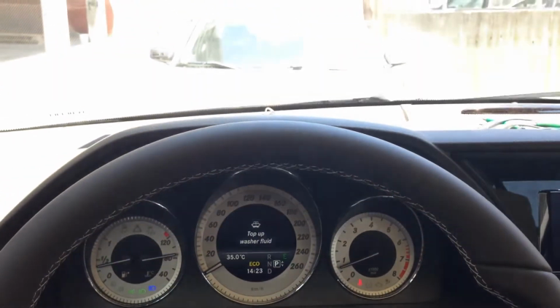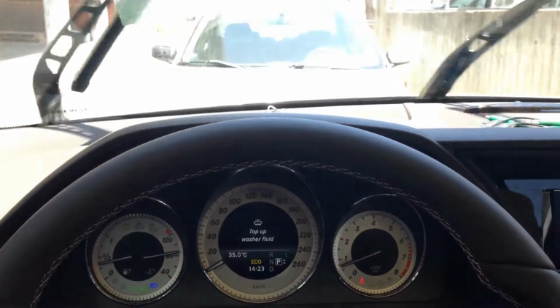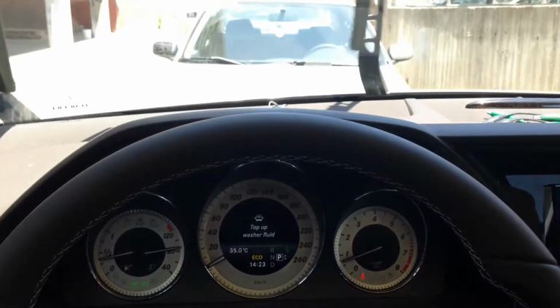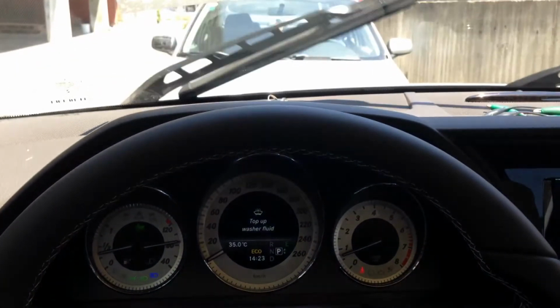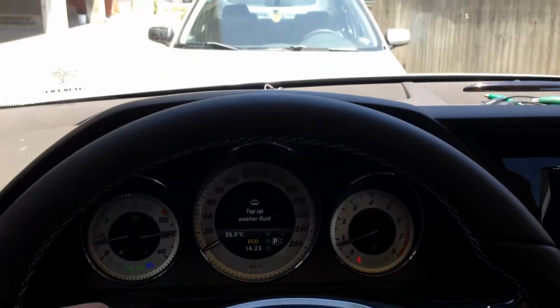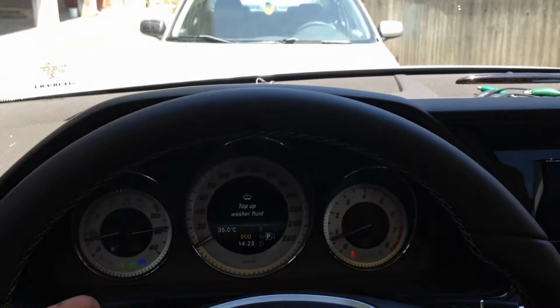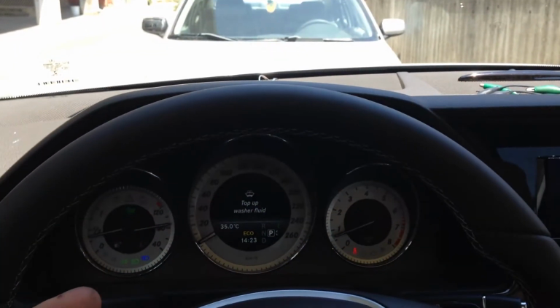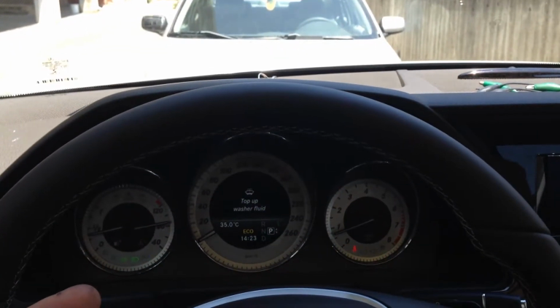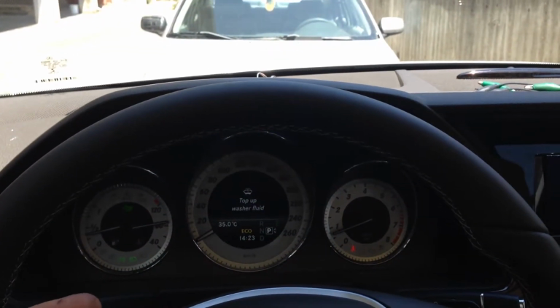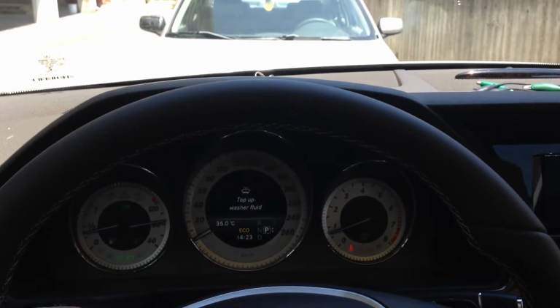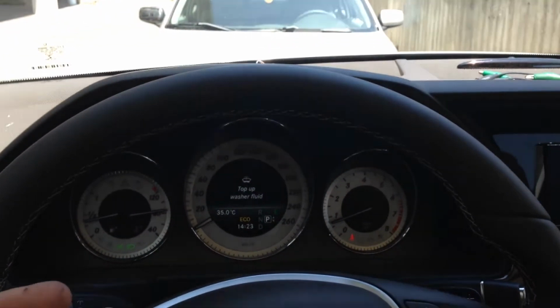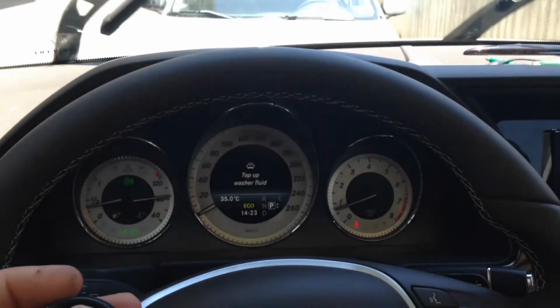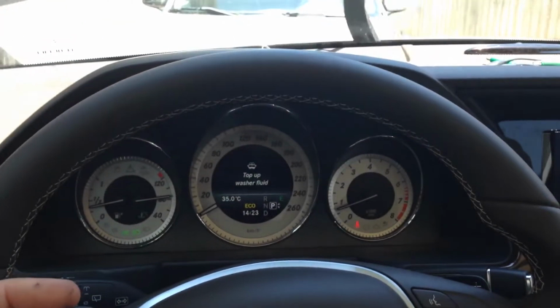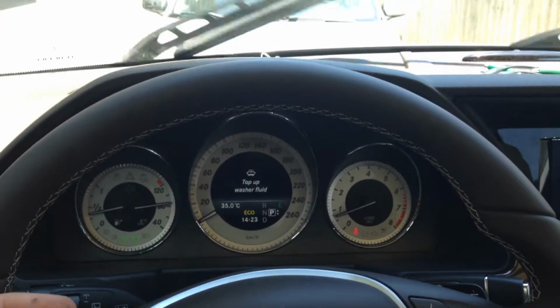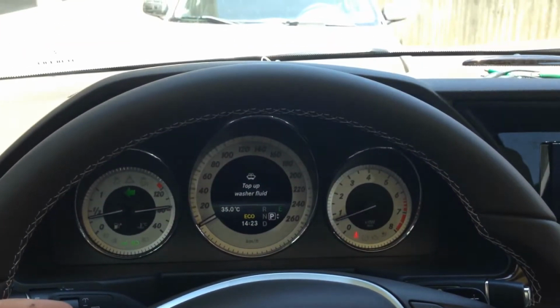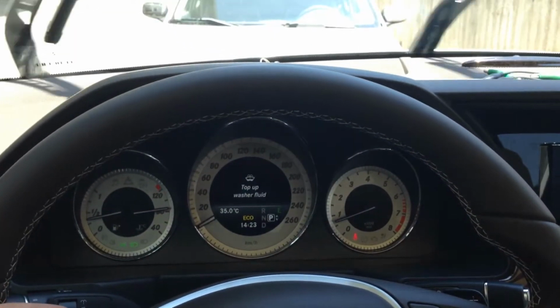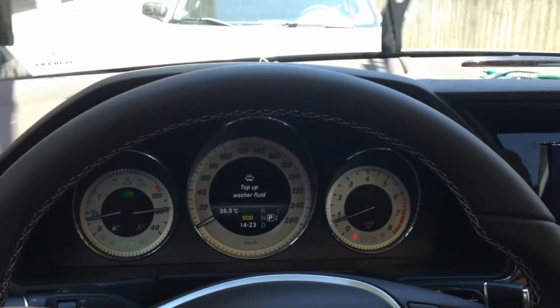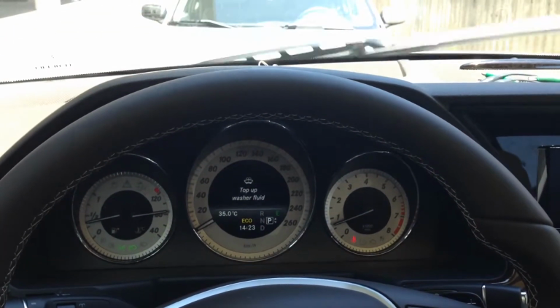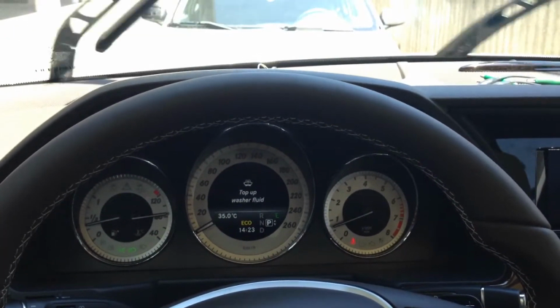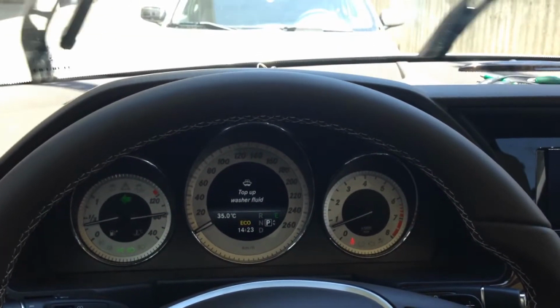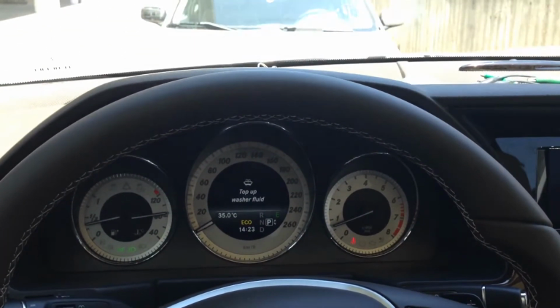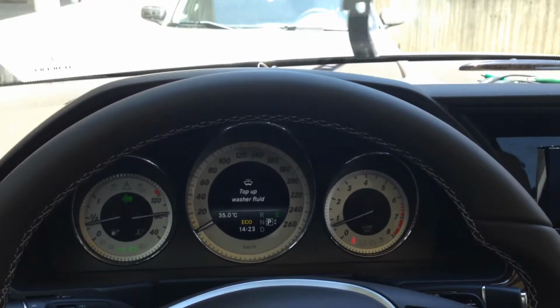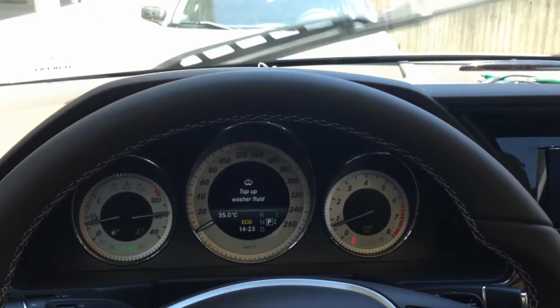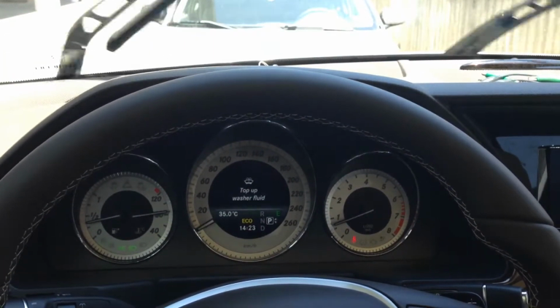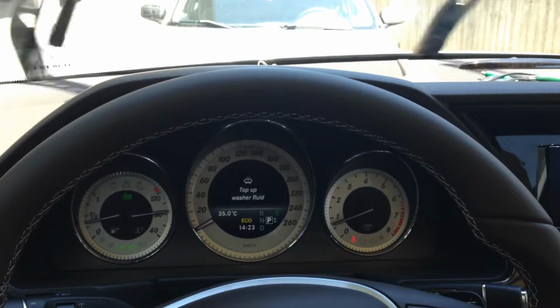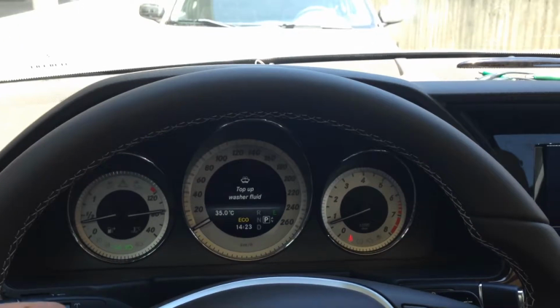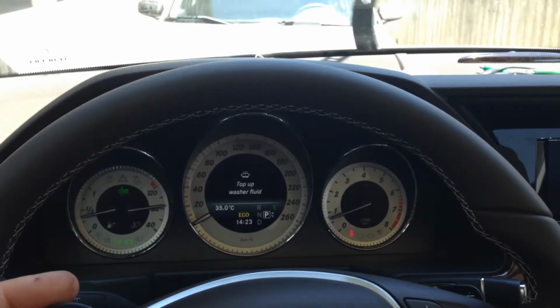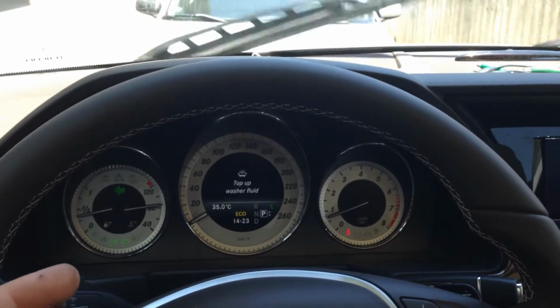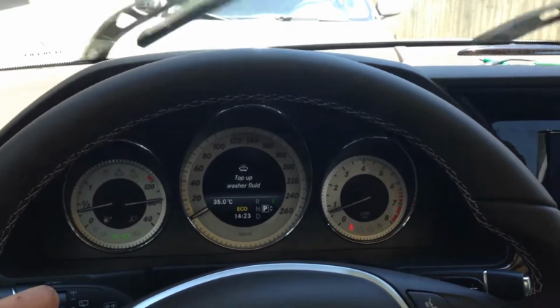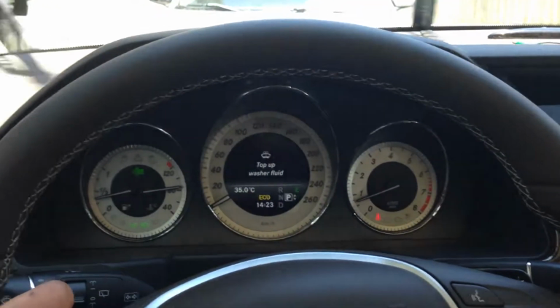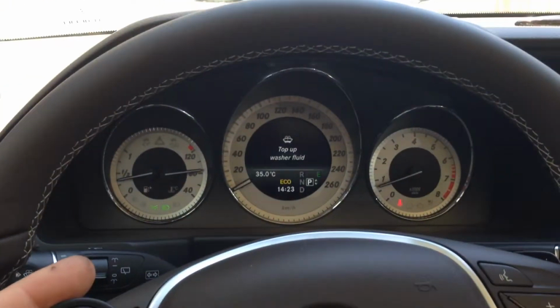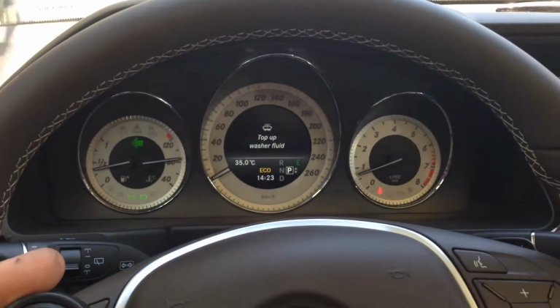Intermittent wipe, normal wipe, rapid wipe, wash. Washer fluid is missing at the moment.